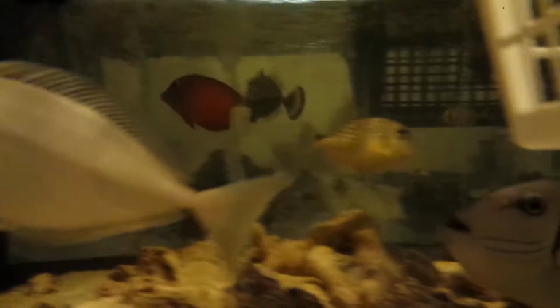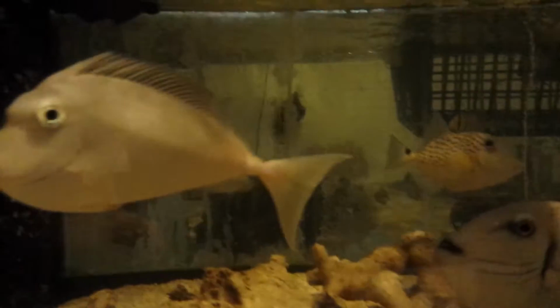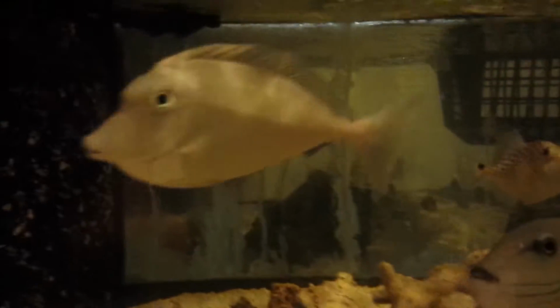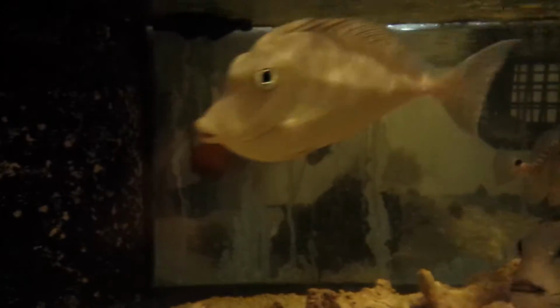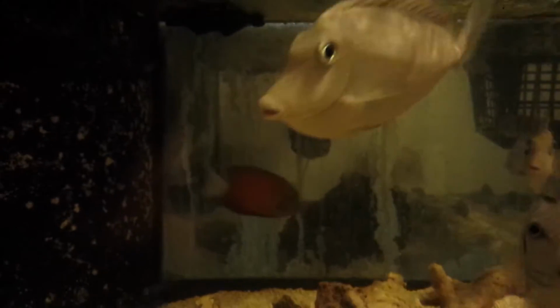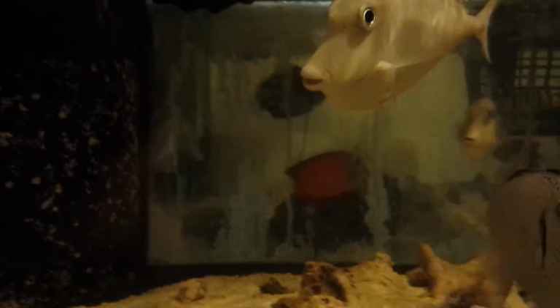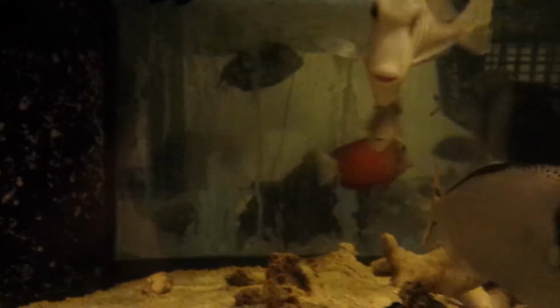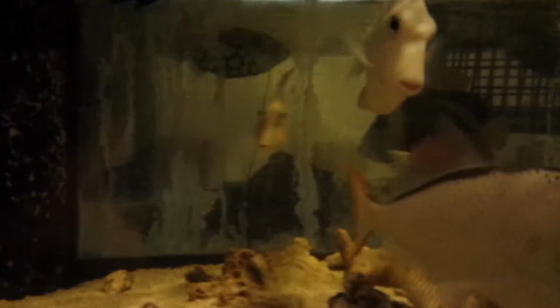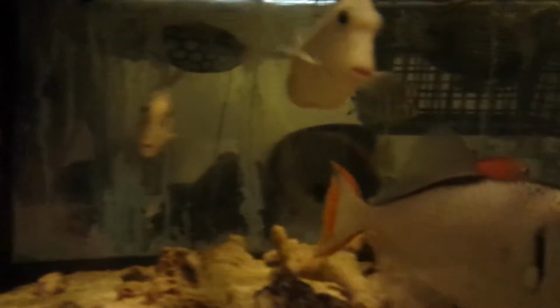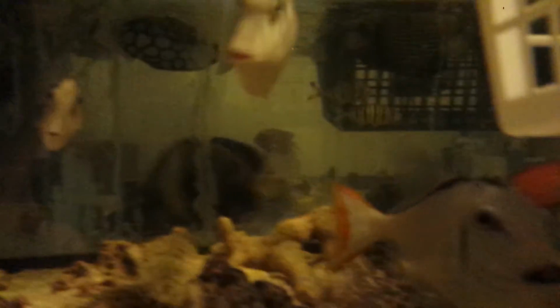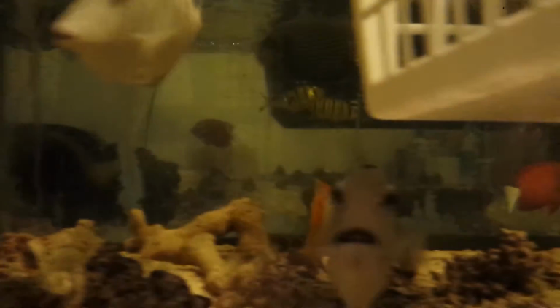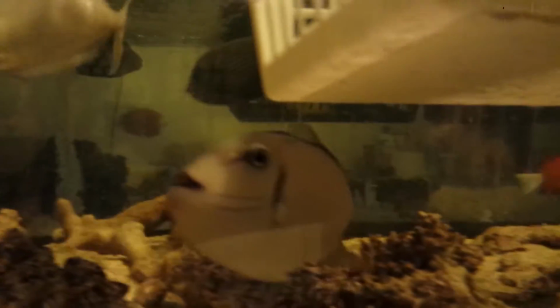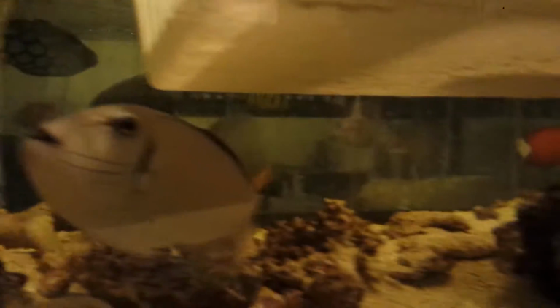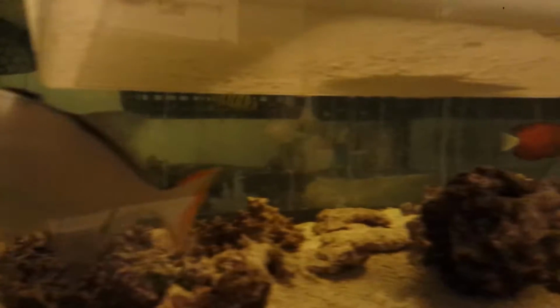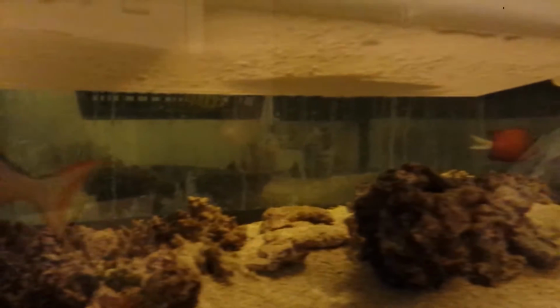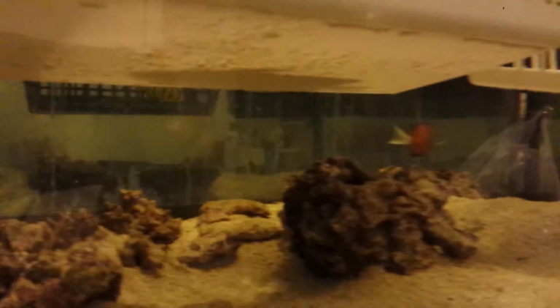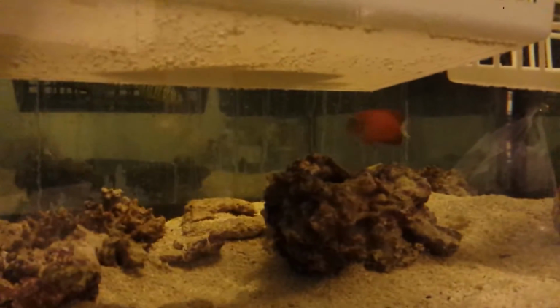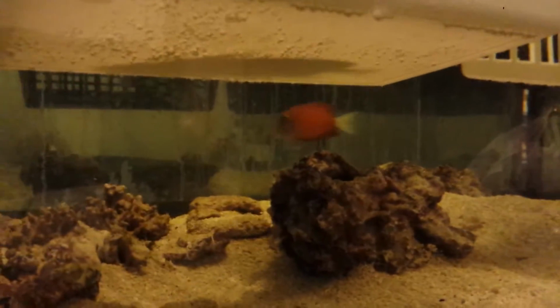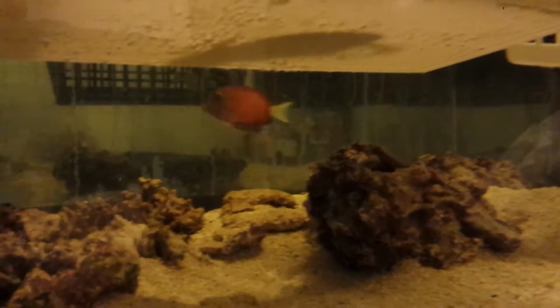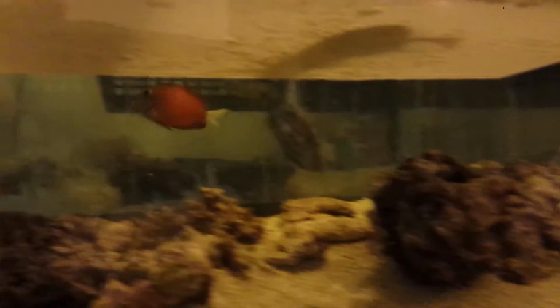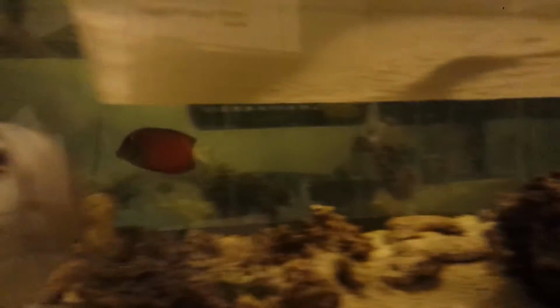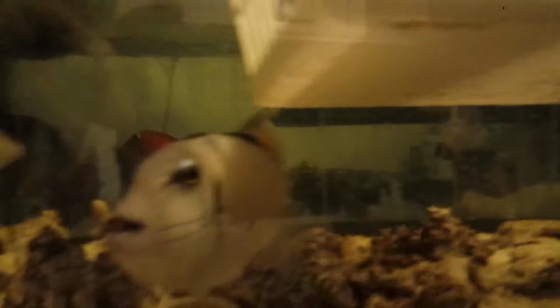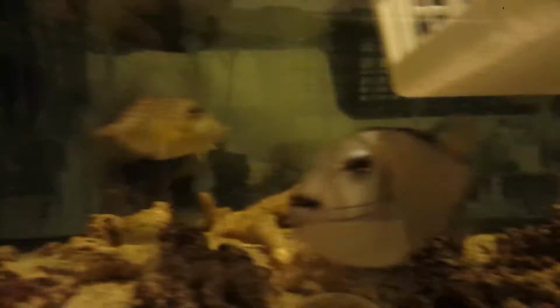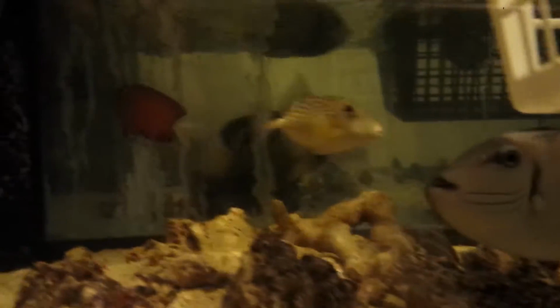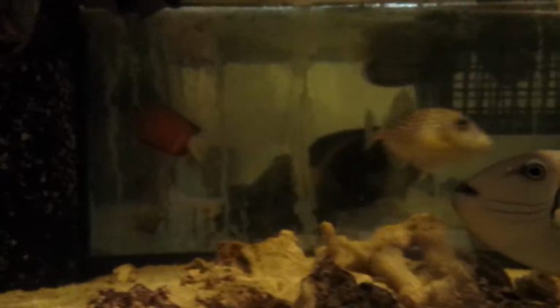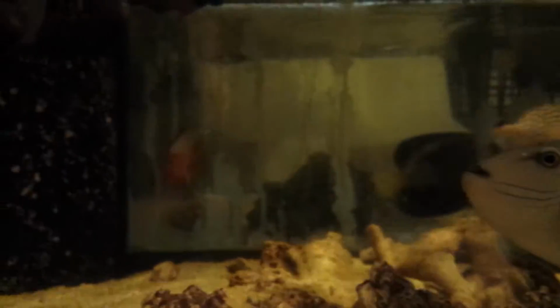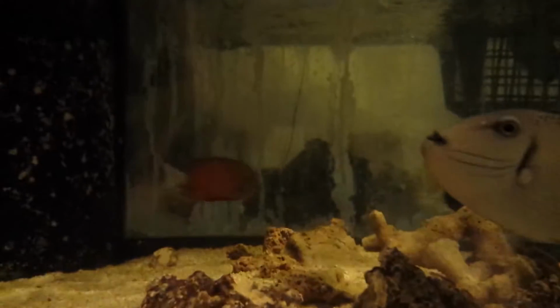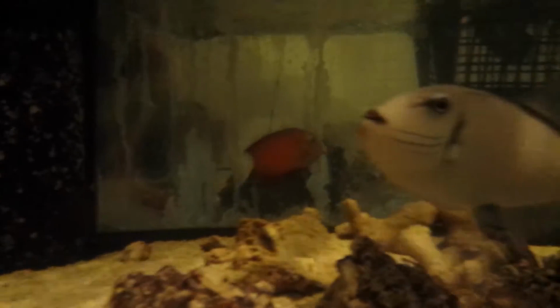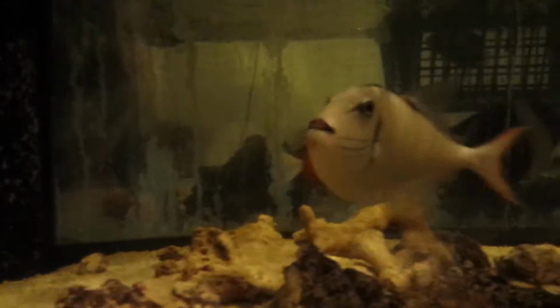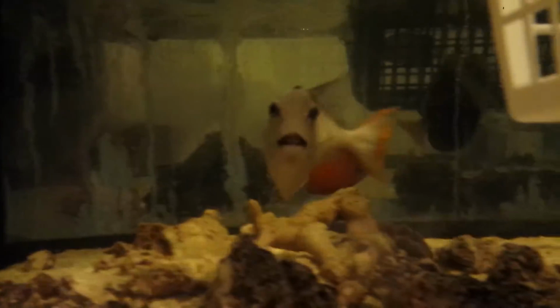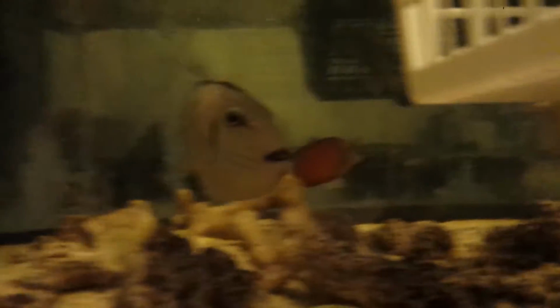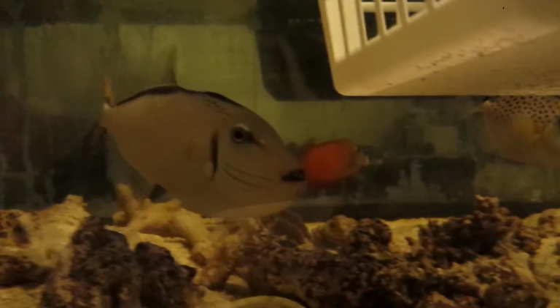This guy measured 4 inches. I really should have put him in a bin first, videotaped him and then released him, because he's kind of a pain in the butt to videotape him back there.